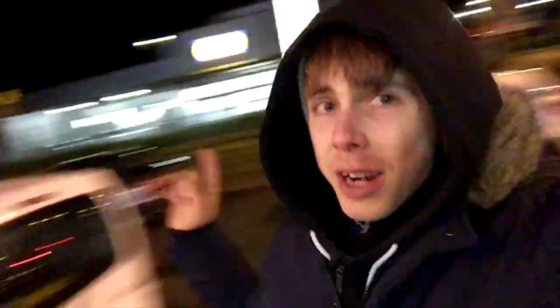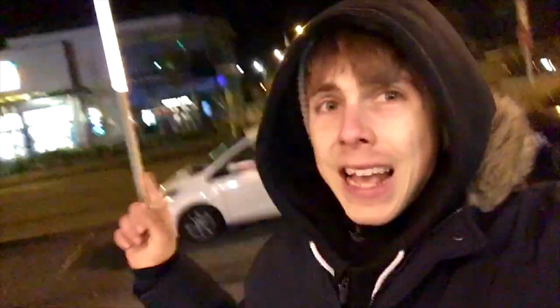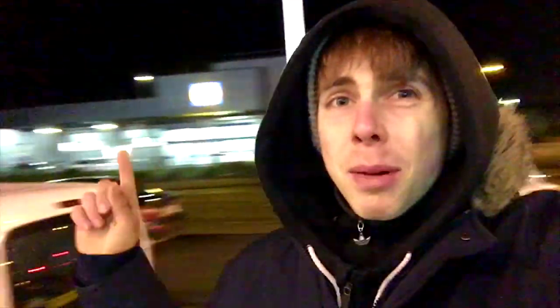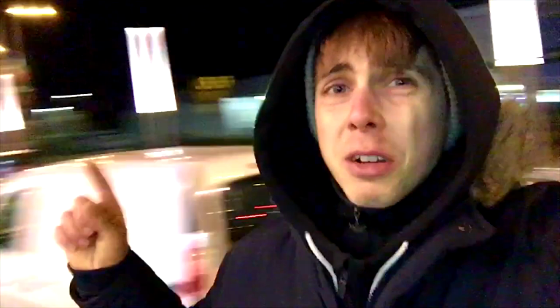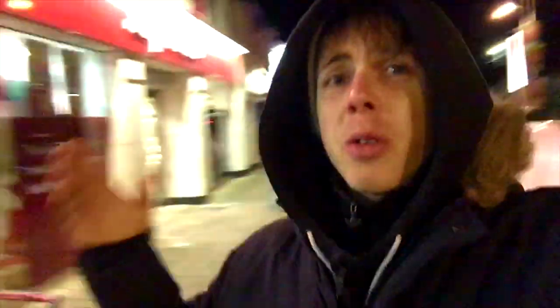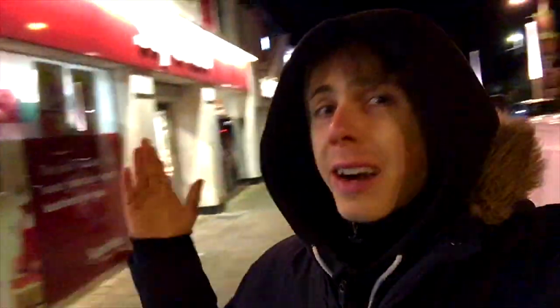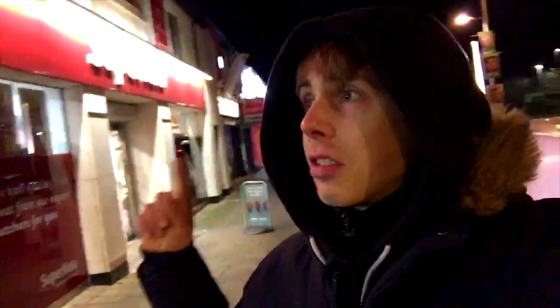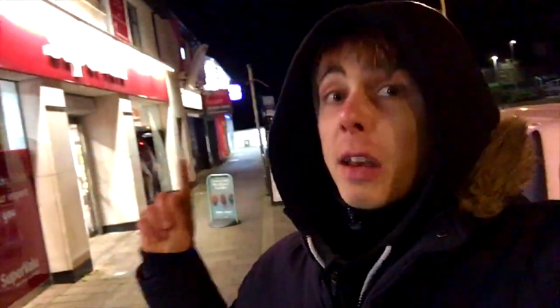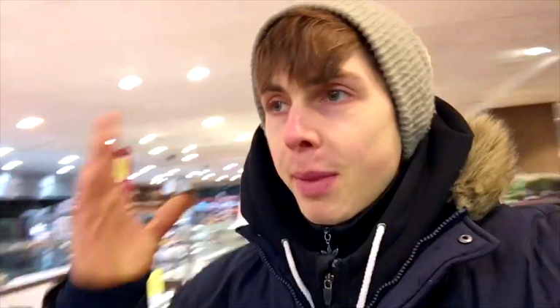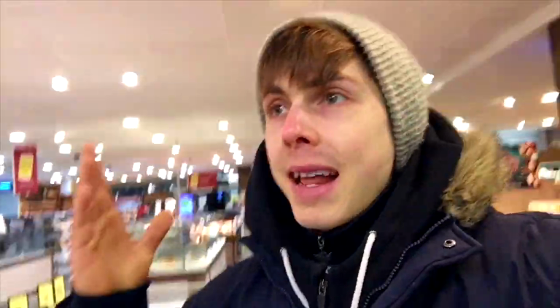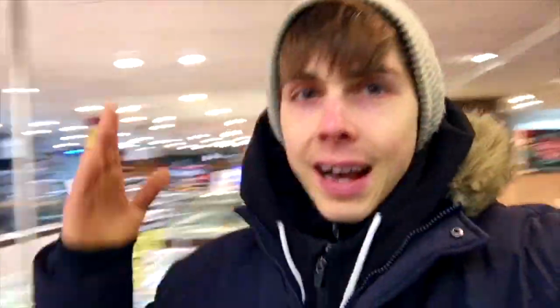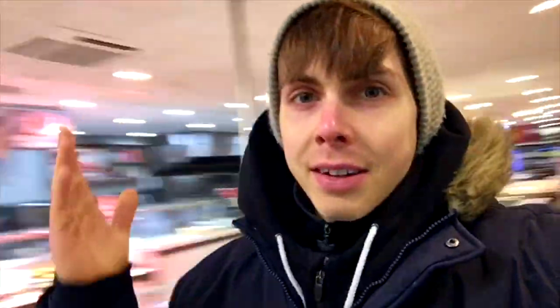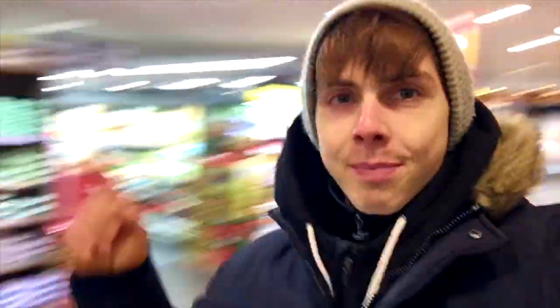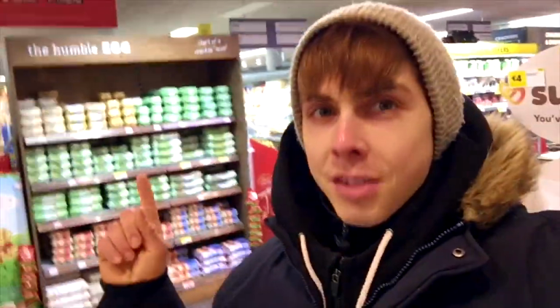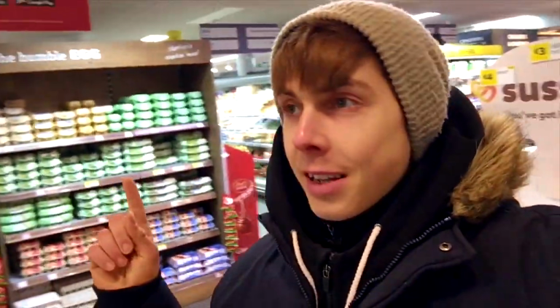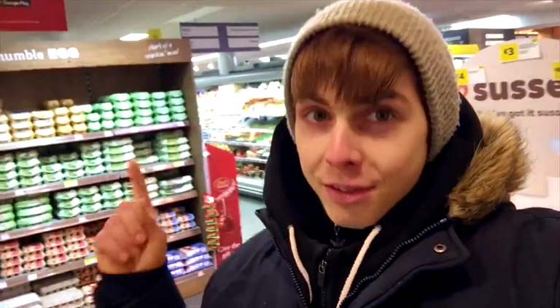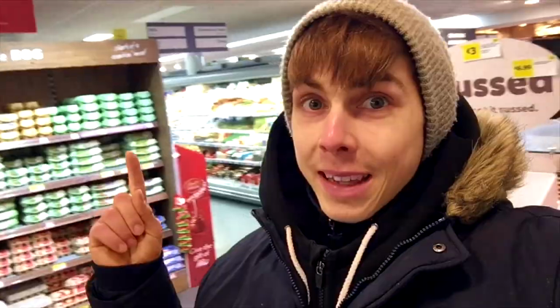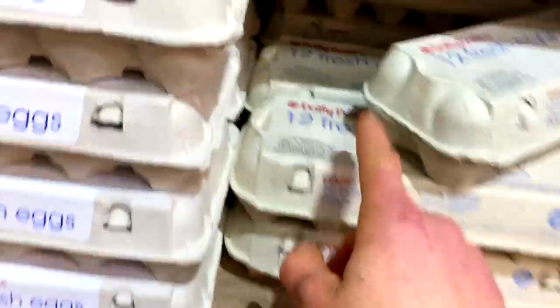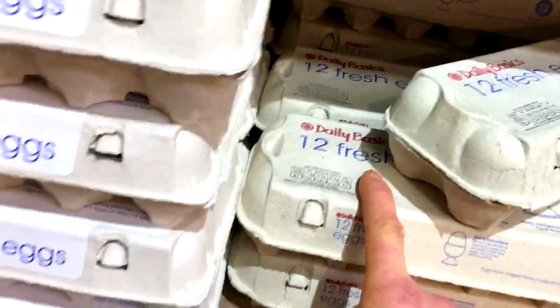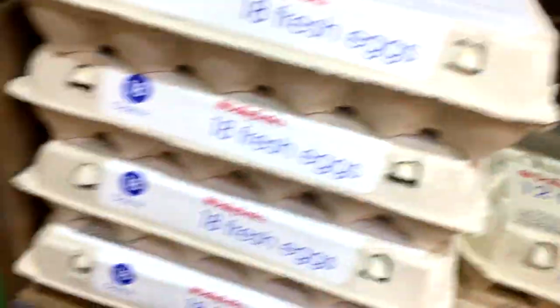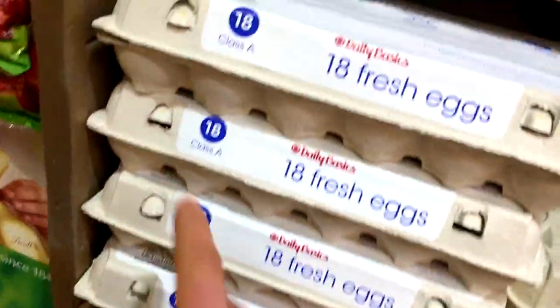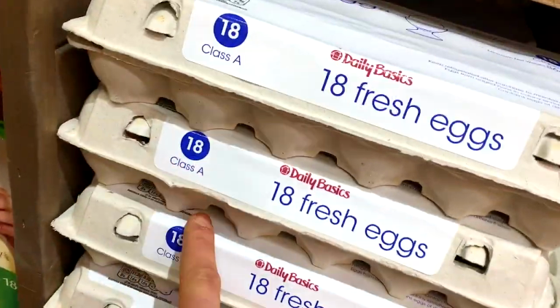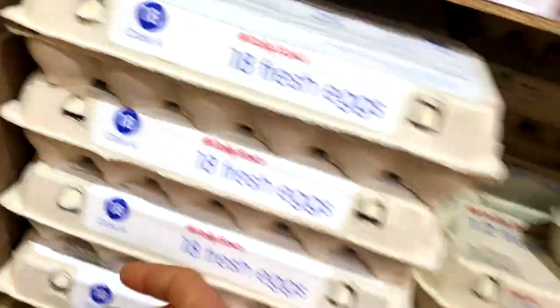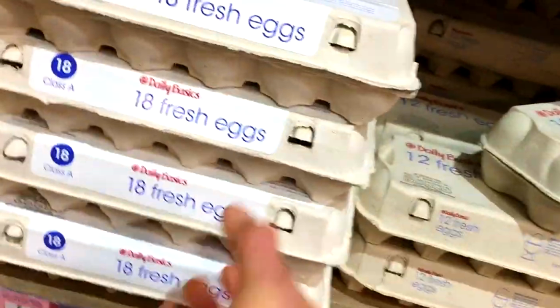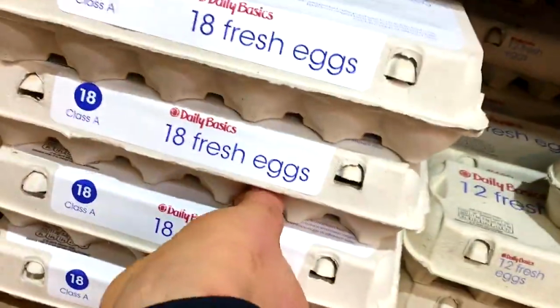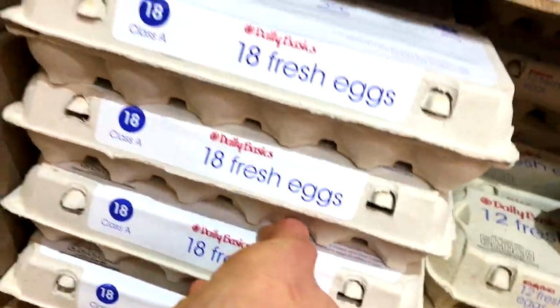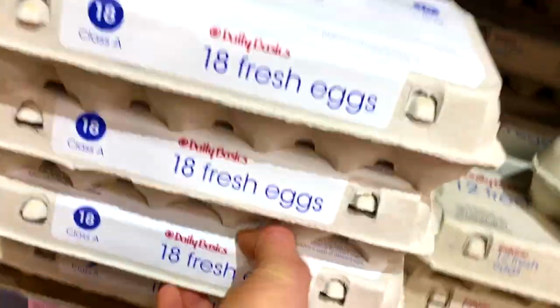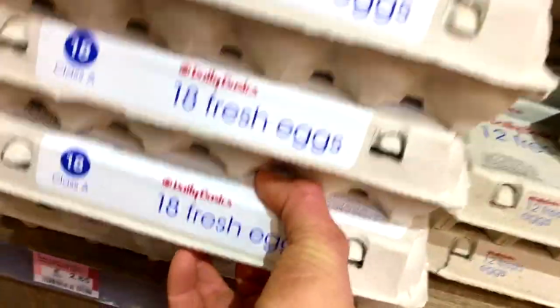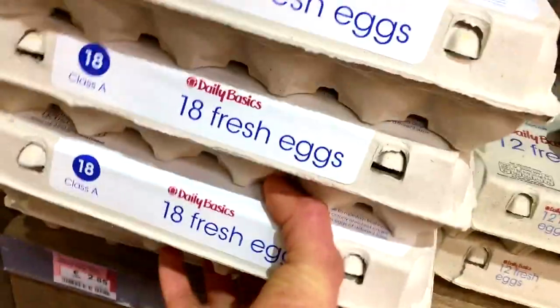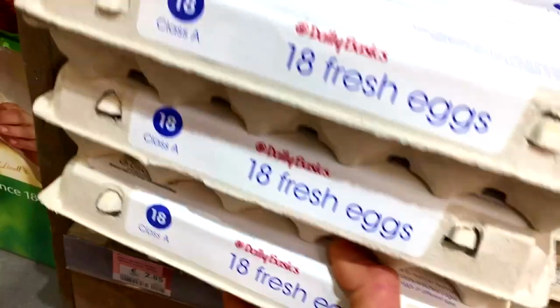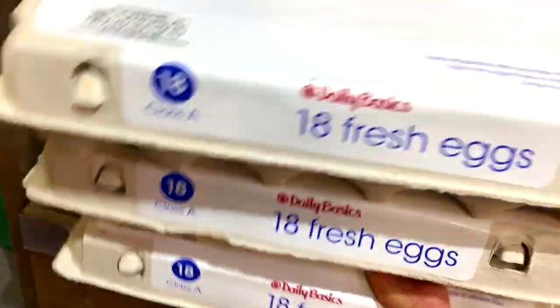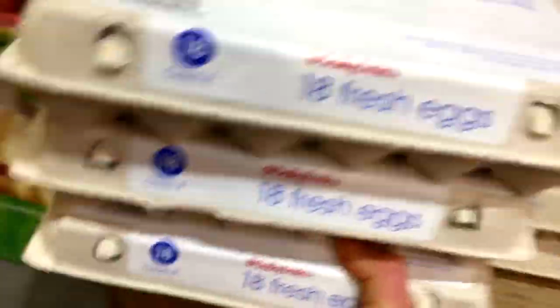We're at Supervalu, because man has a voucher, and Supervalu have cheap eggs. We have 18 eggs — and if you follow me on Instagram, you know we go for three of the 80.